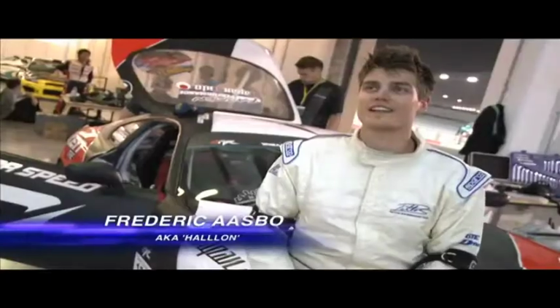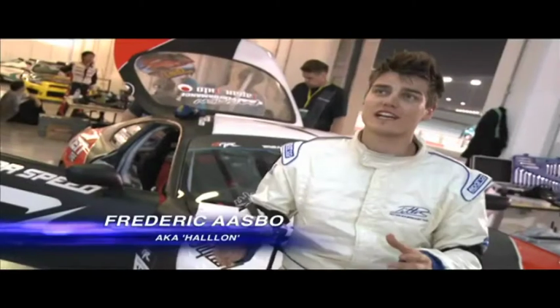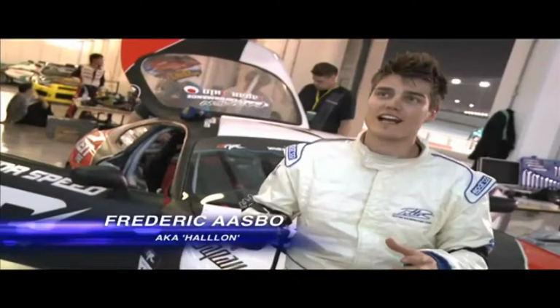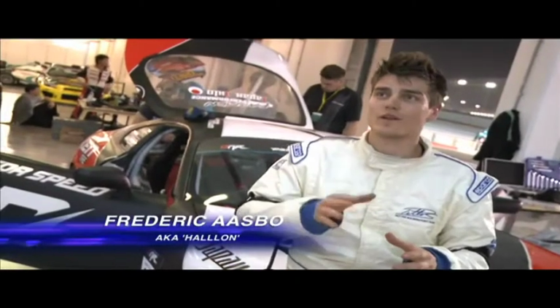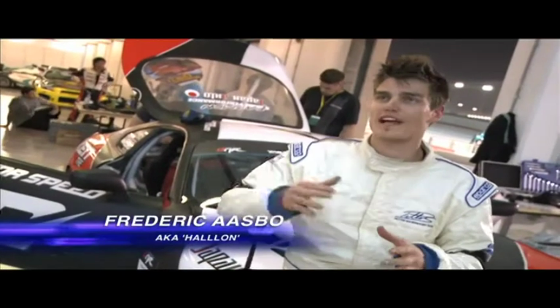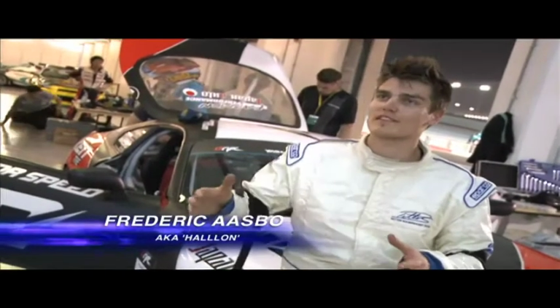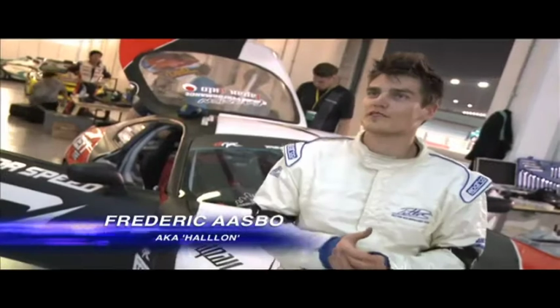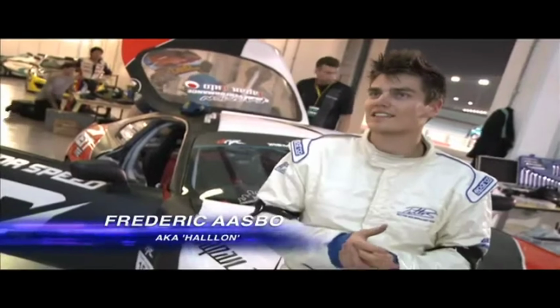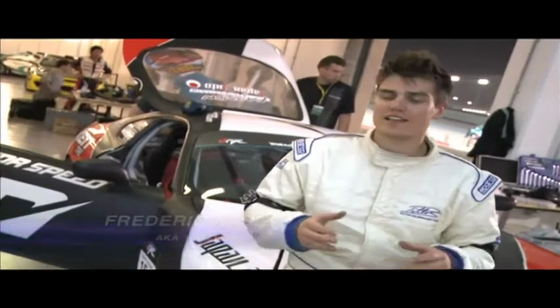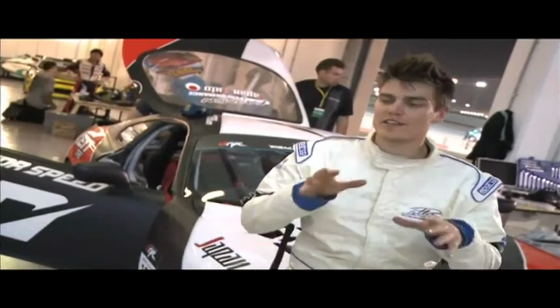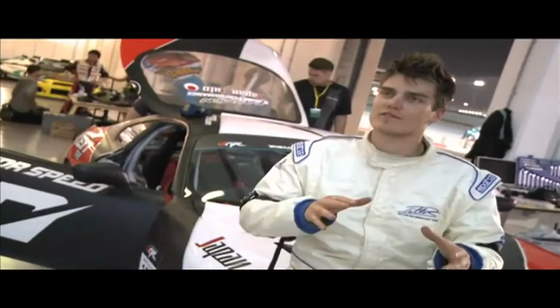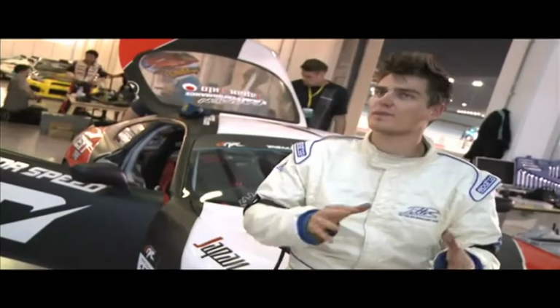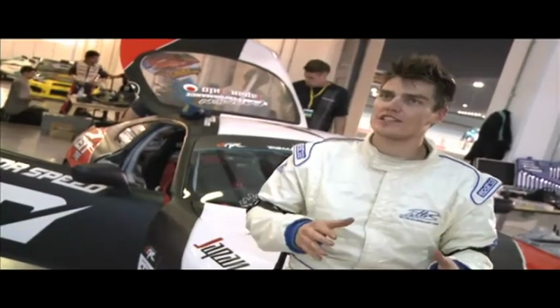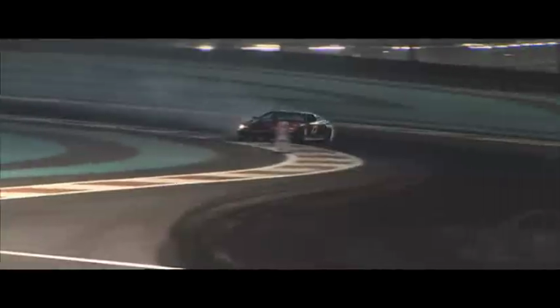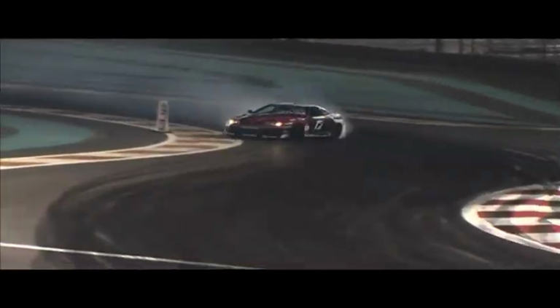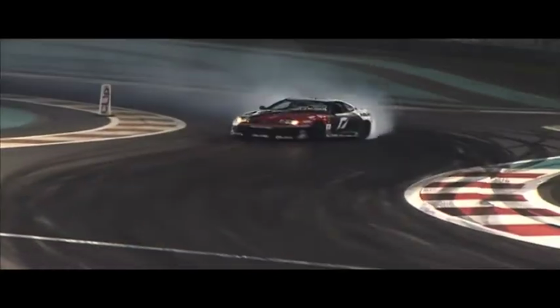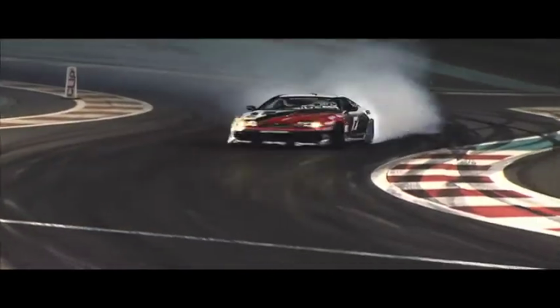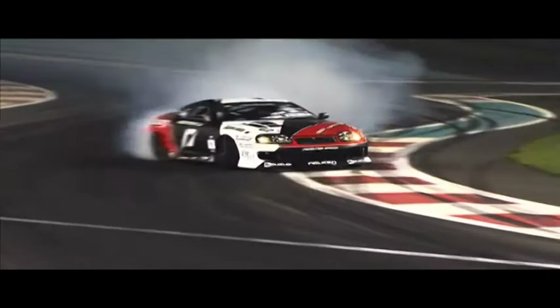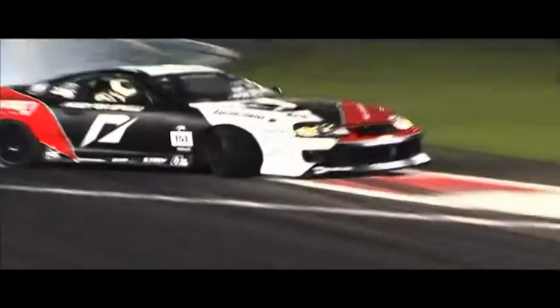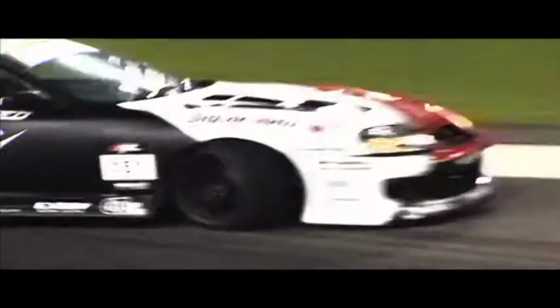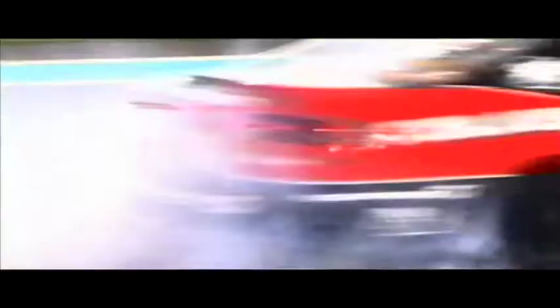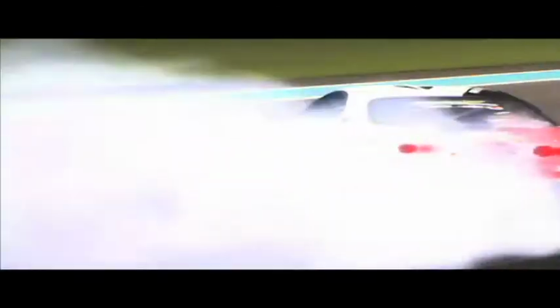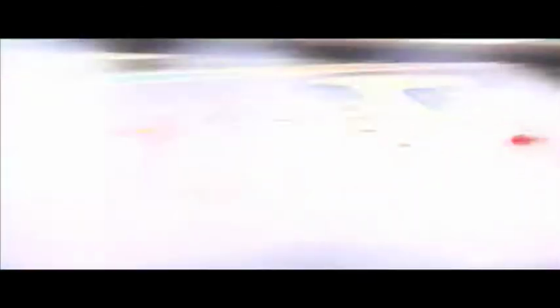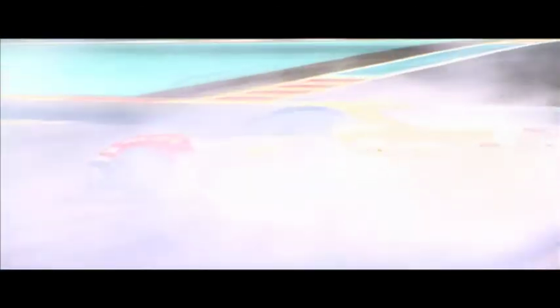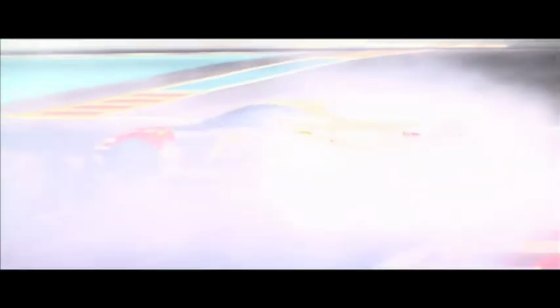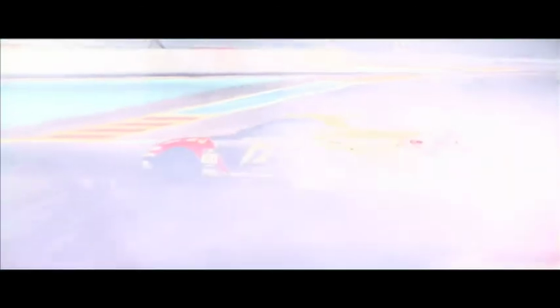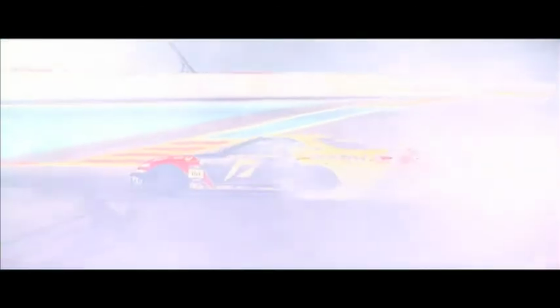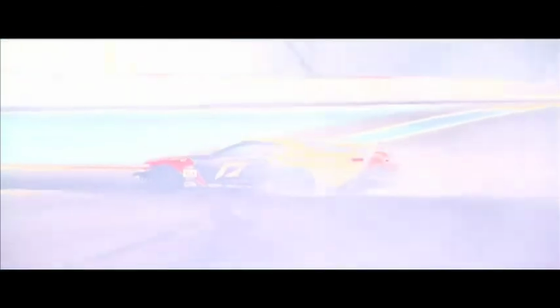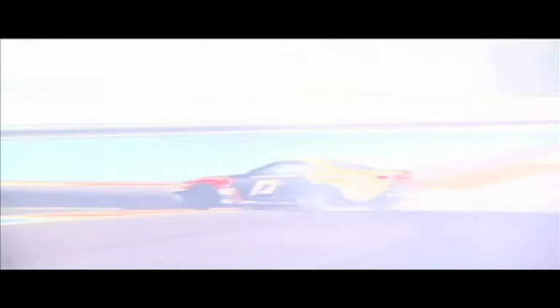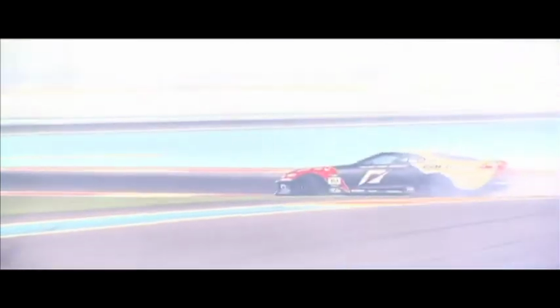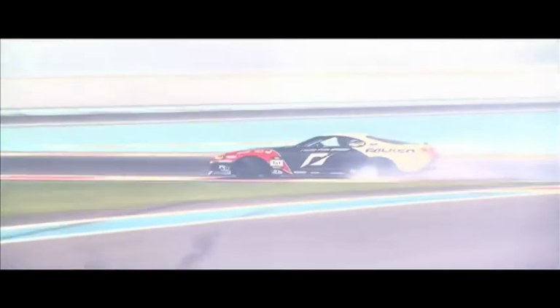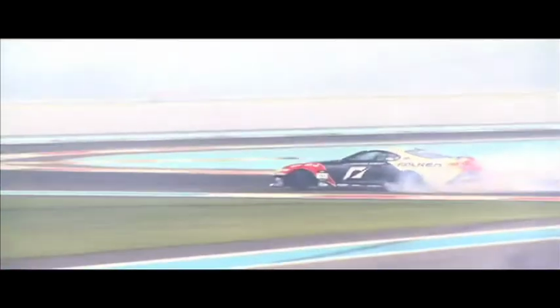I love this track. It has all the good aspects of a drift track — you have a high speed entry, and then you have a narrow wide-angle ladder section. I love it.